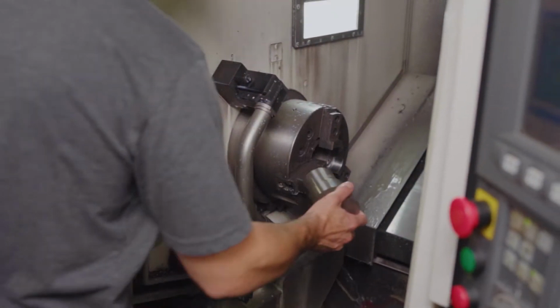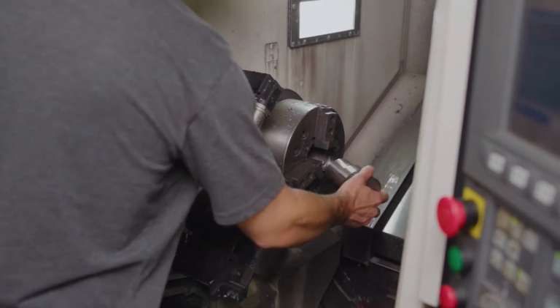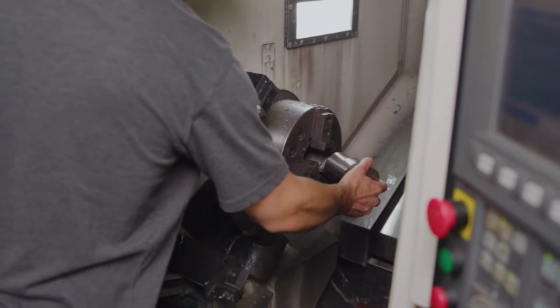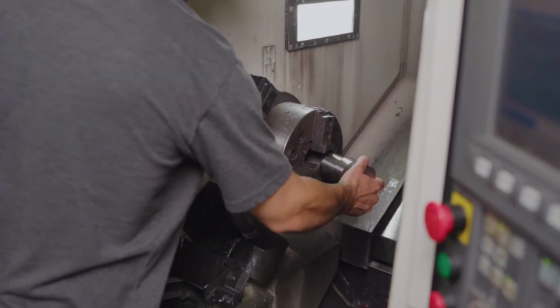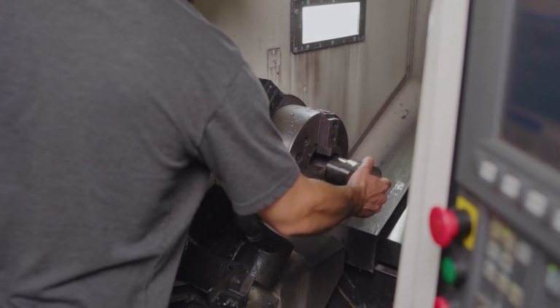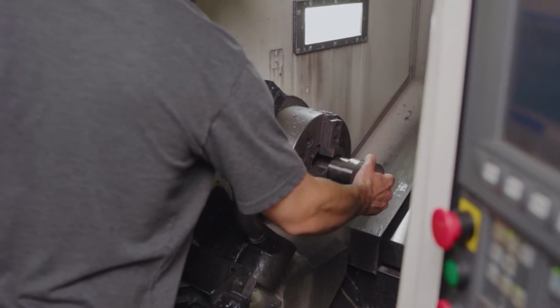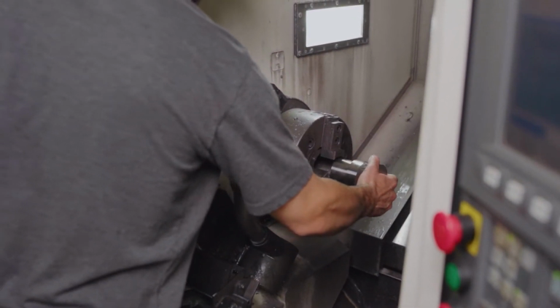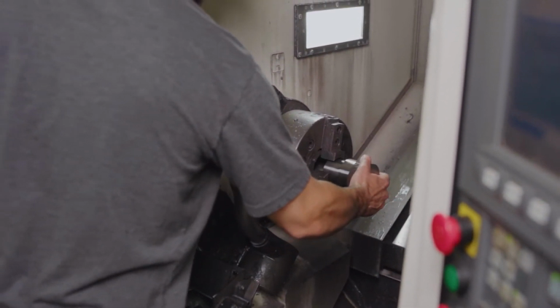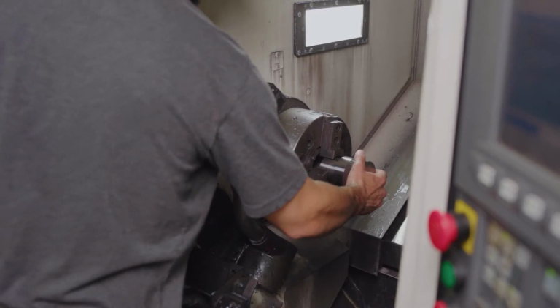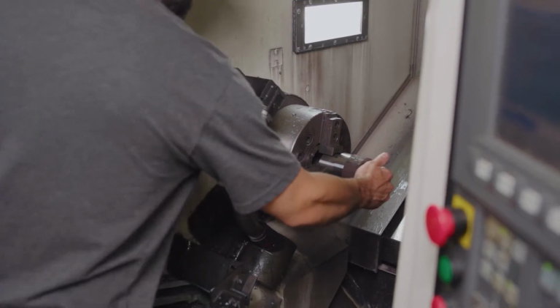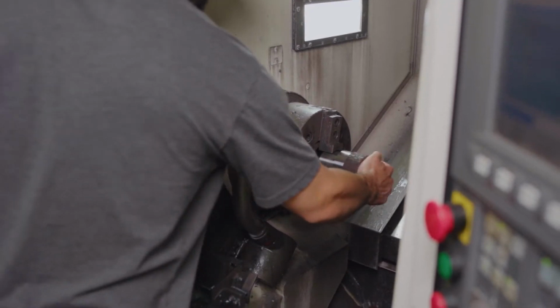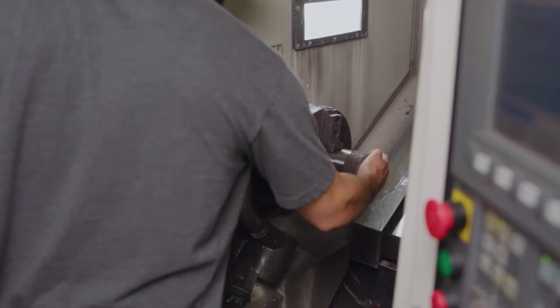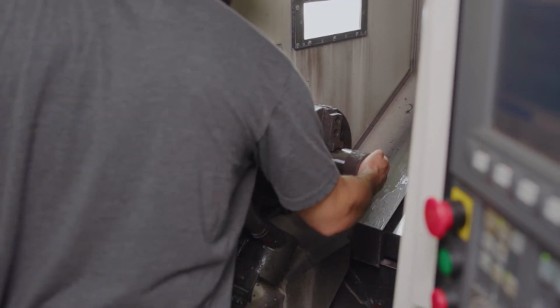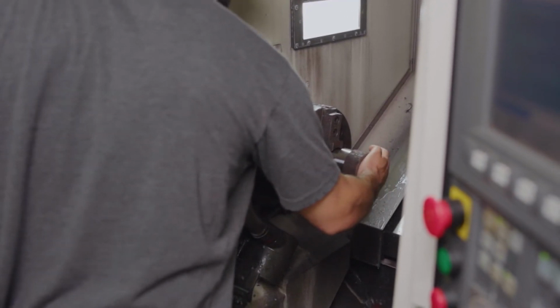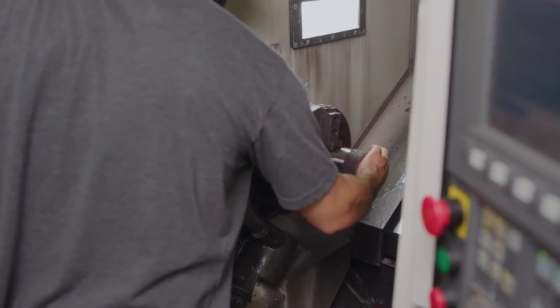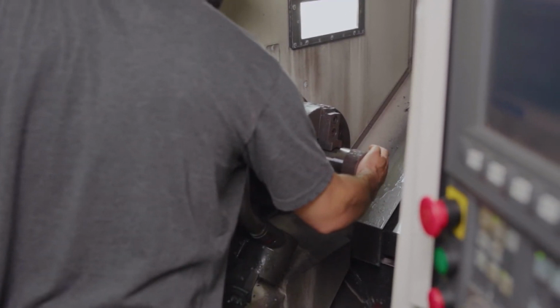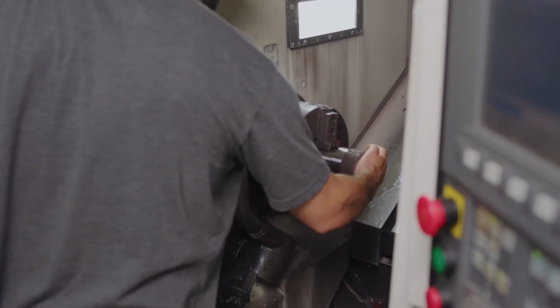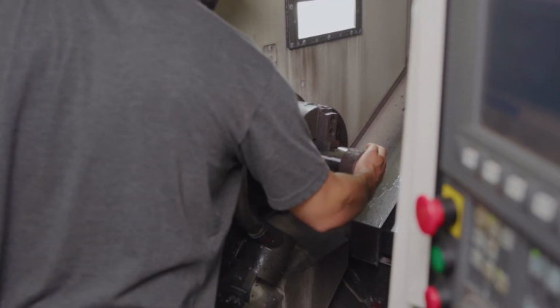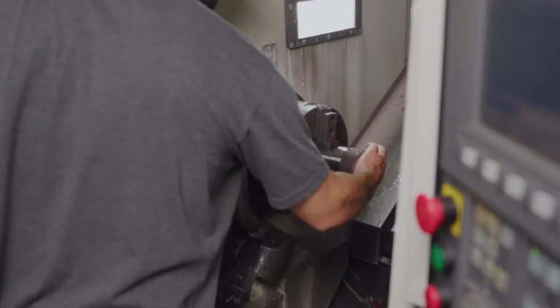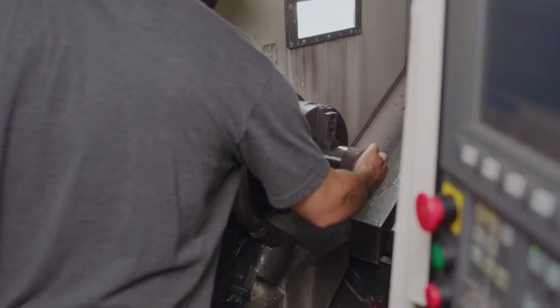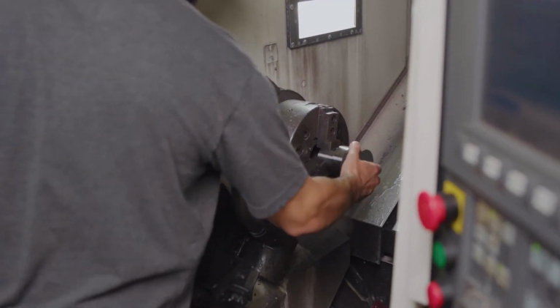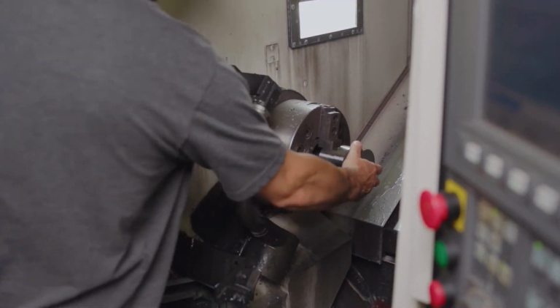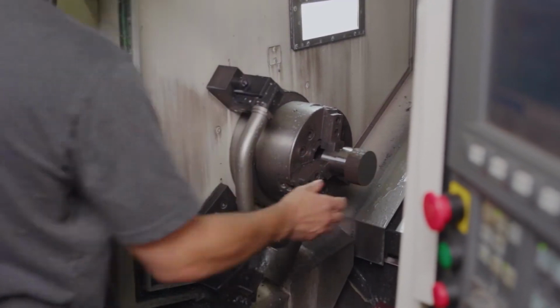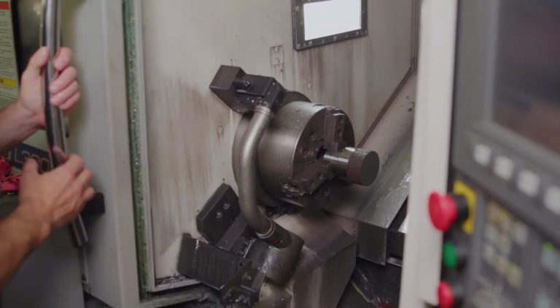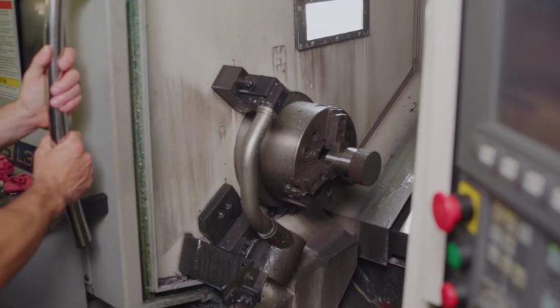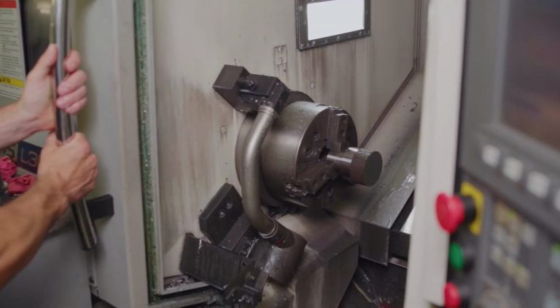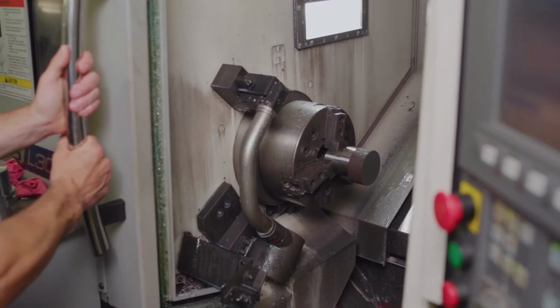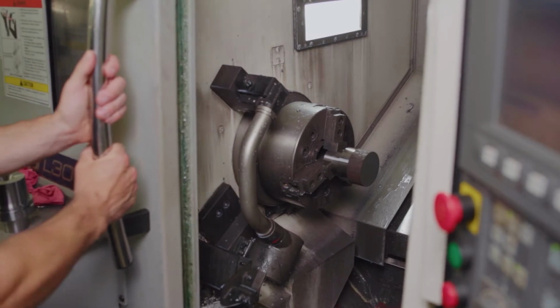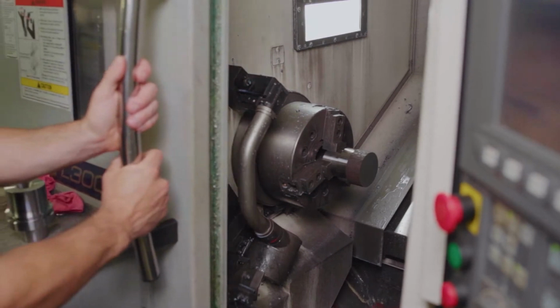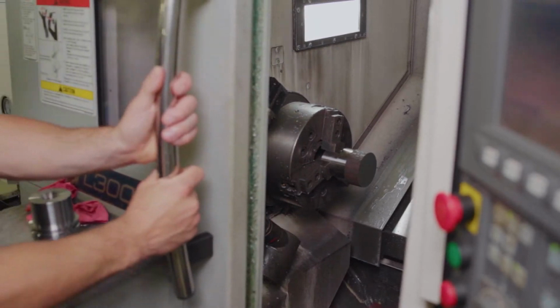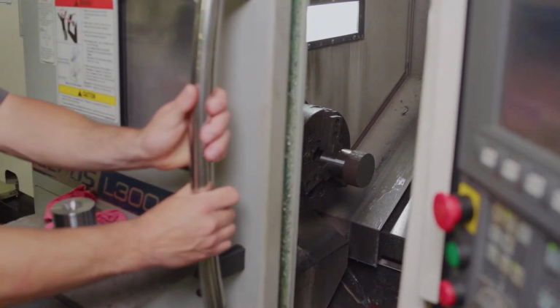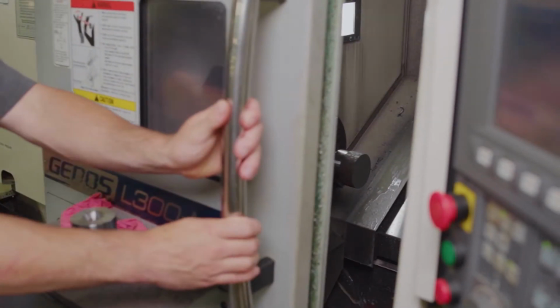Our staff of machinists are highly proficient in utilizing the live tooling, bar feeder, and secondary pick-off spindle features of our equipment.